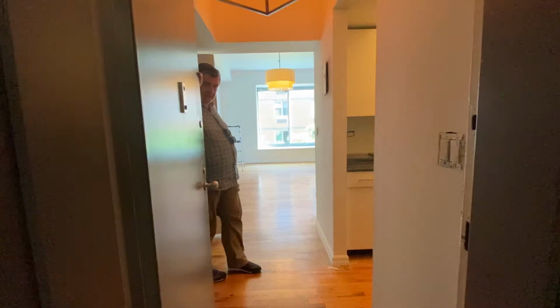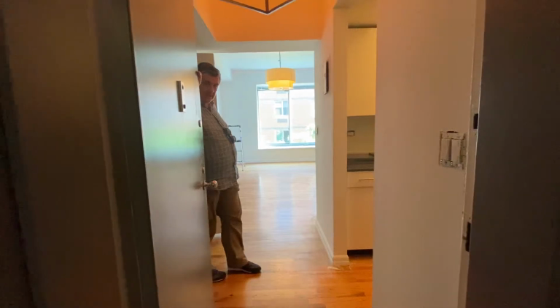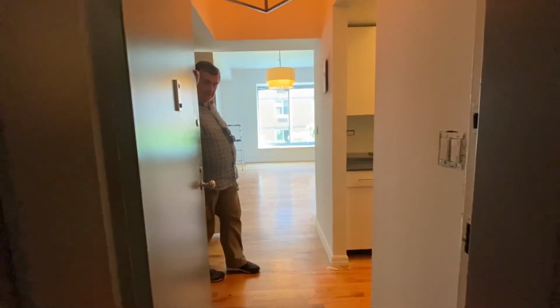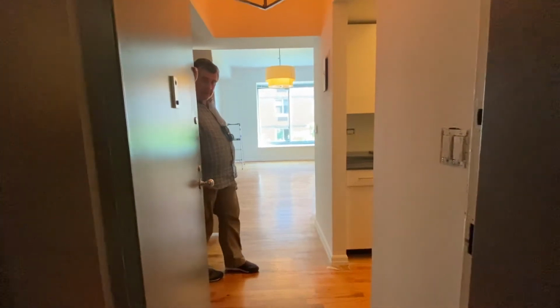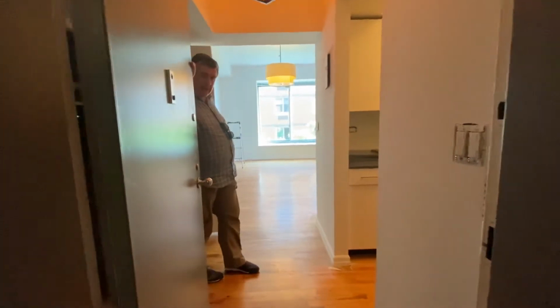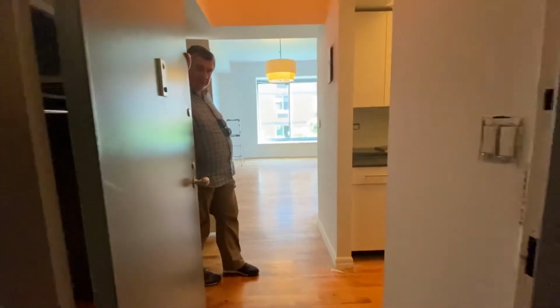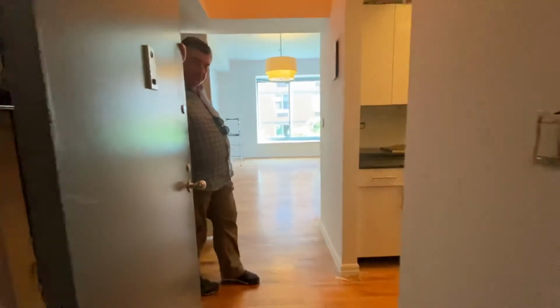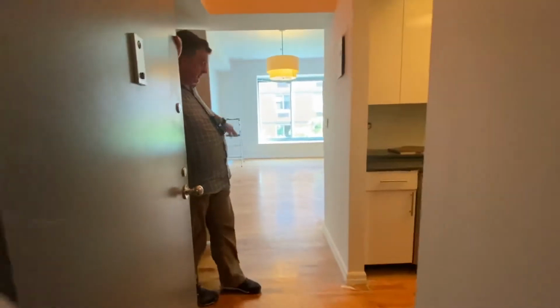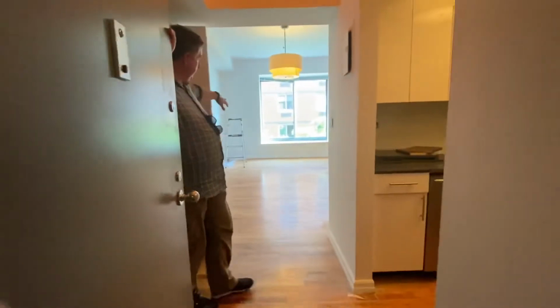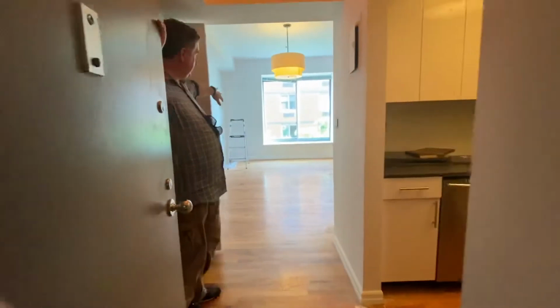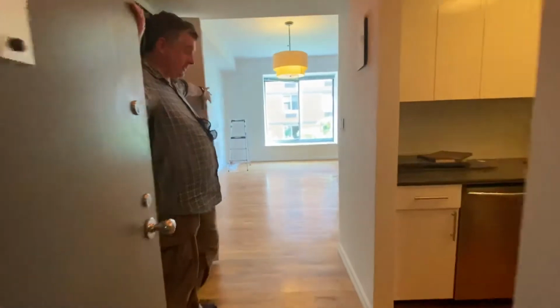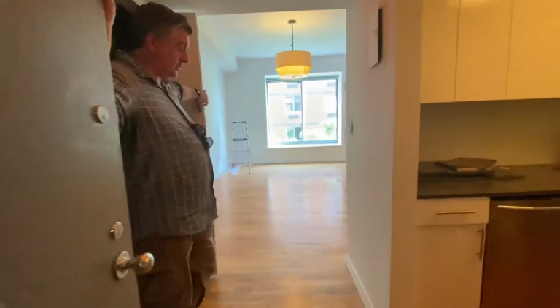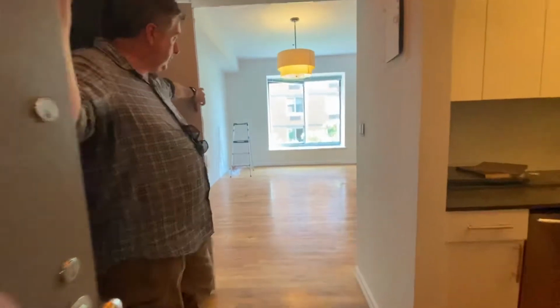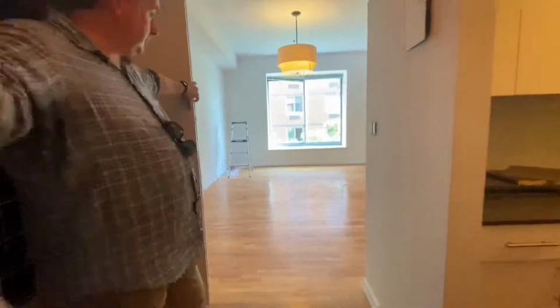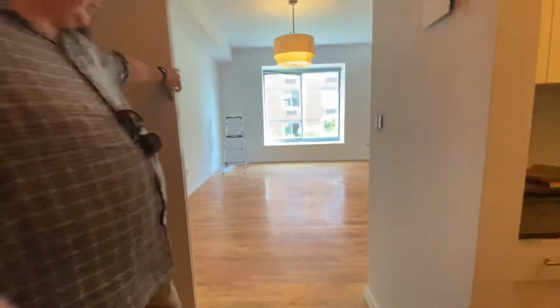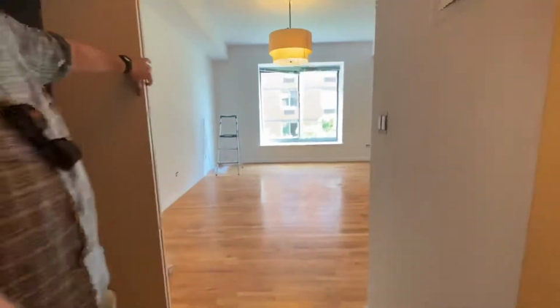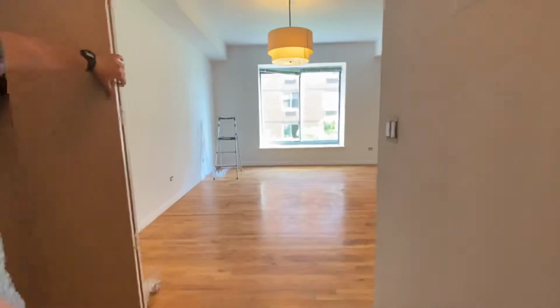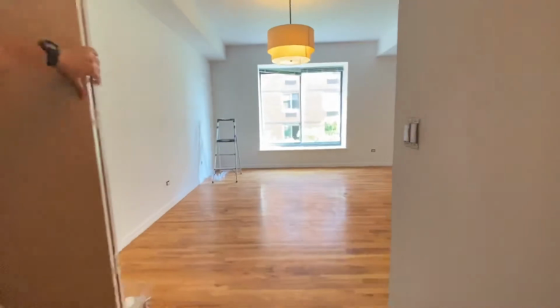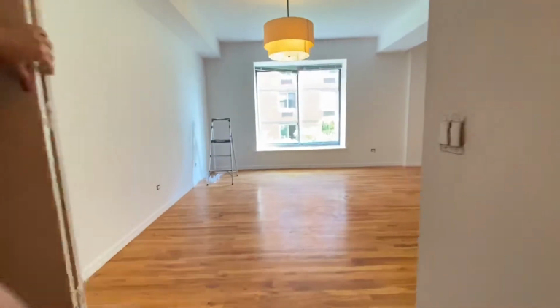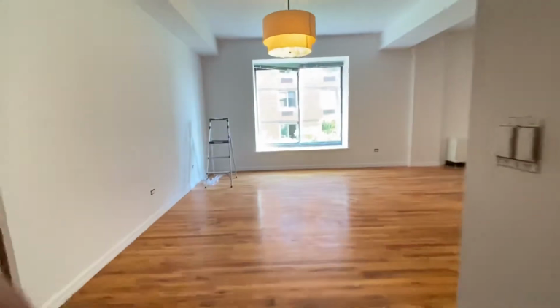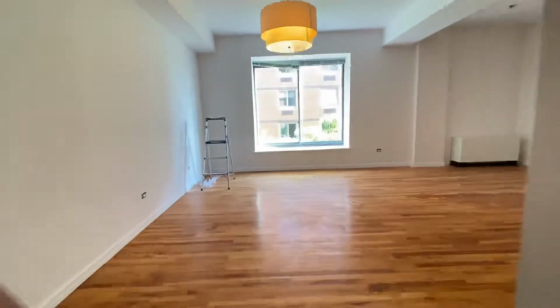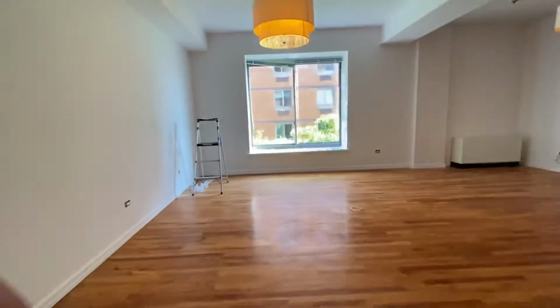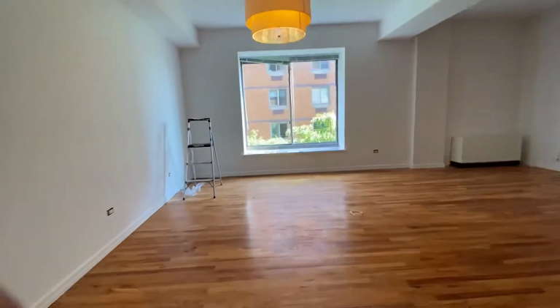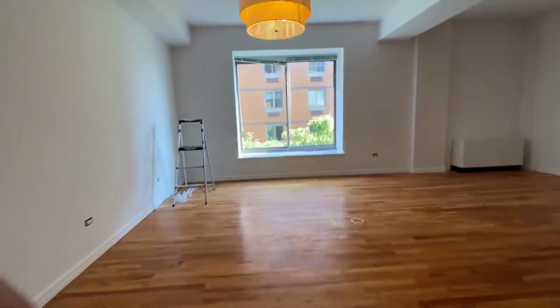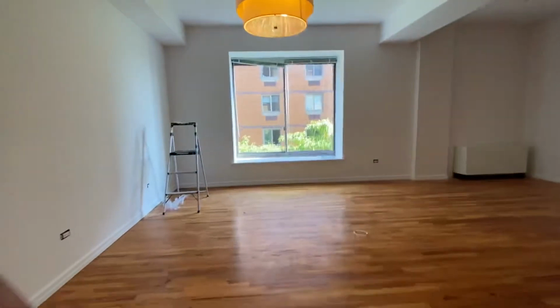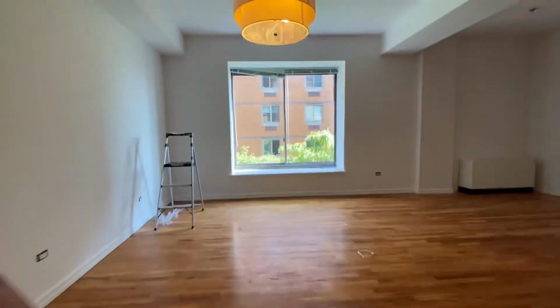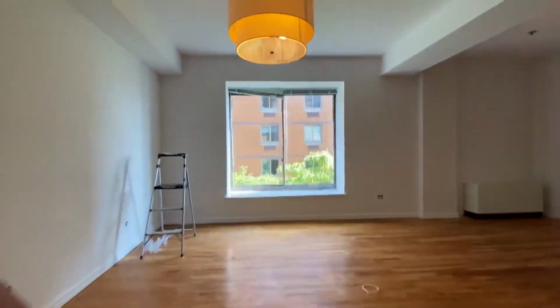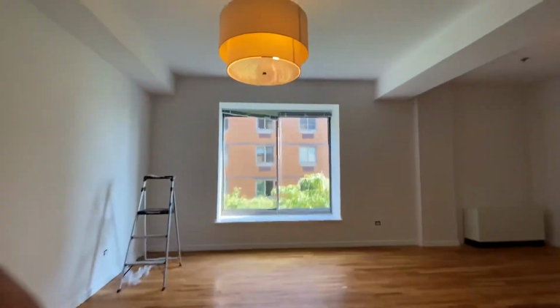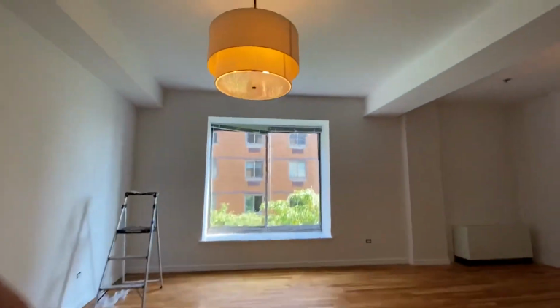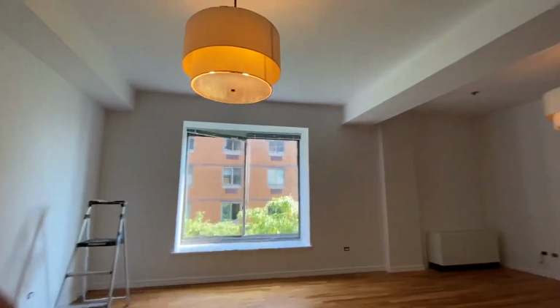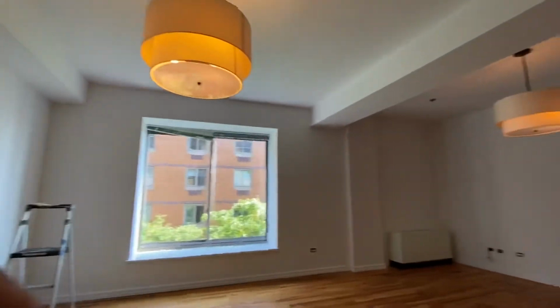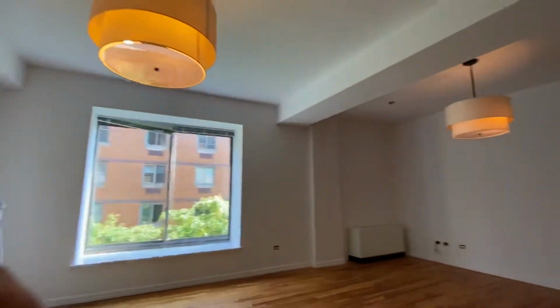Hey, I'm Chris with Beyond Realty. Come on in to this luxury two-bedroom loft. And here we have just a big living room.